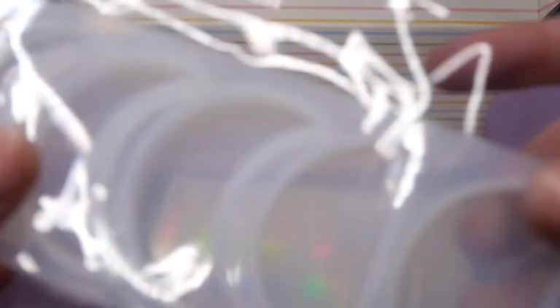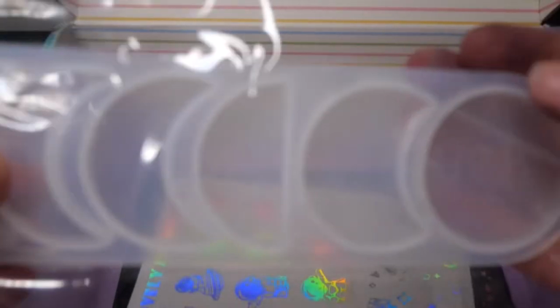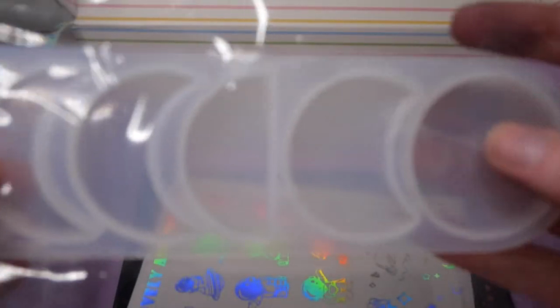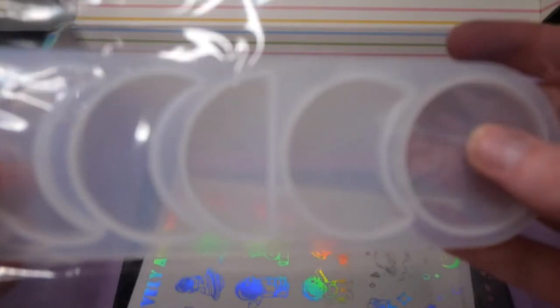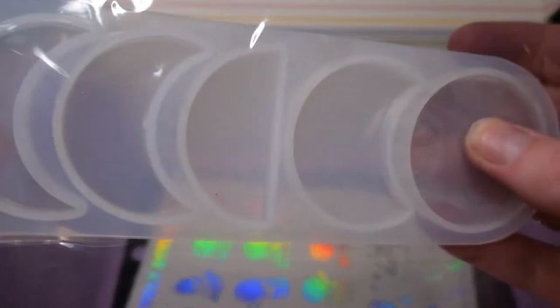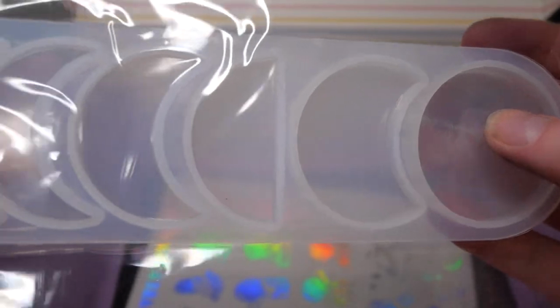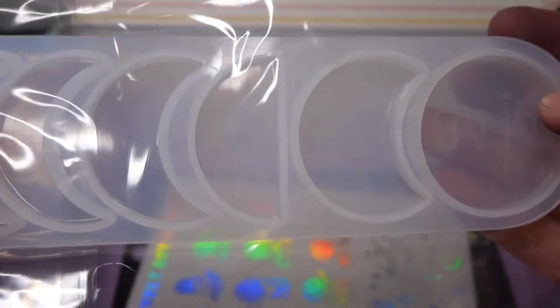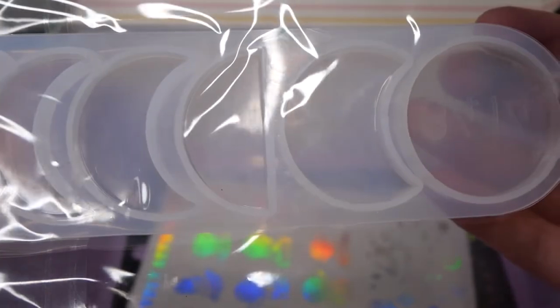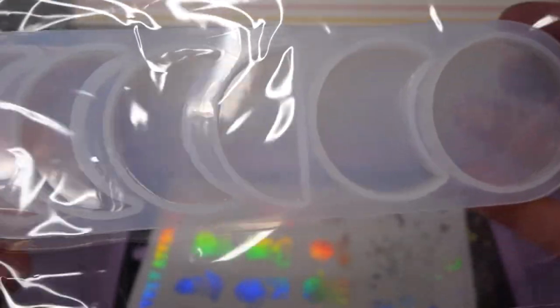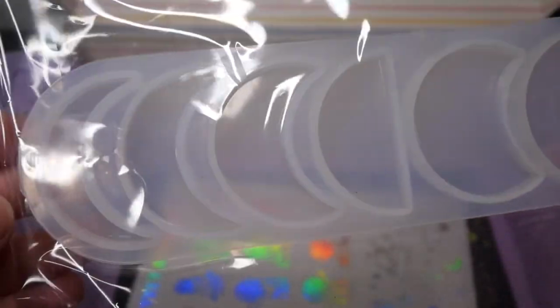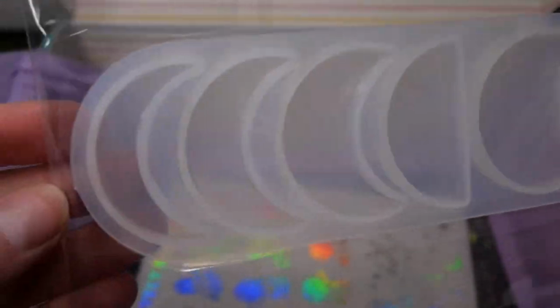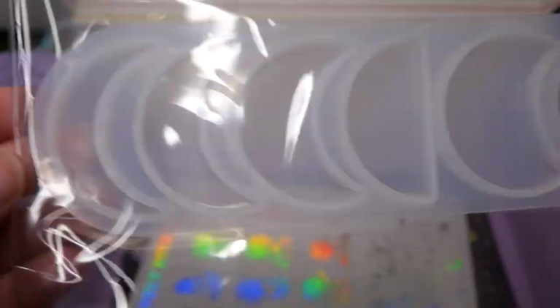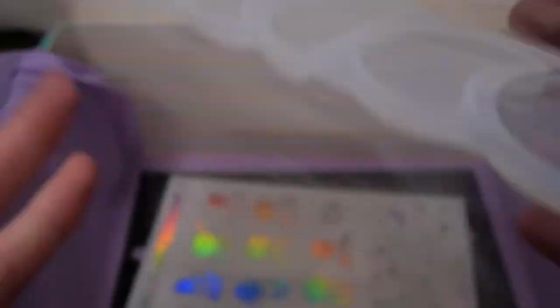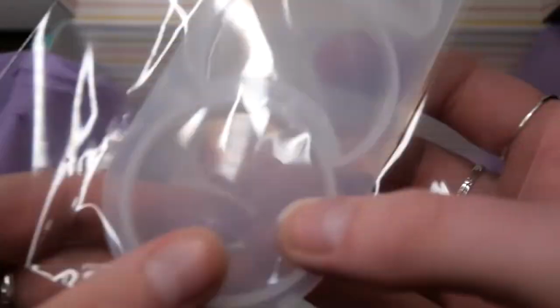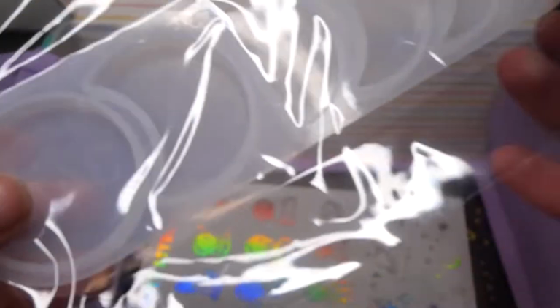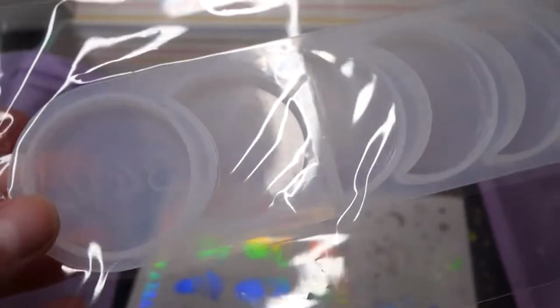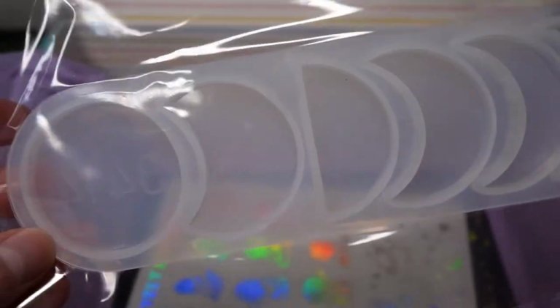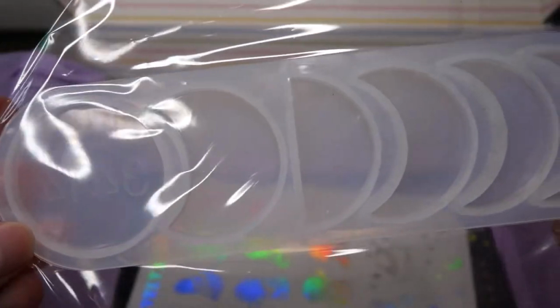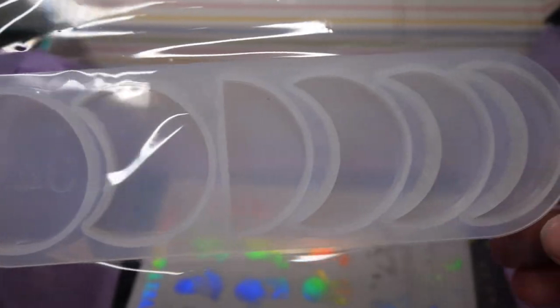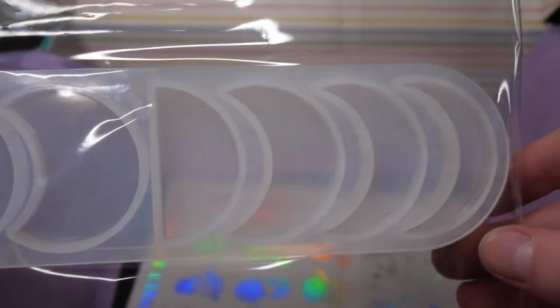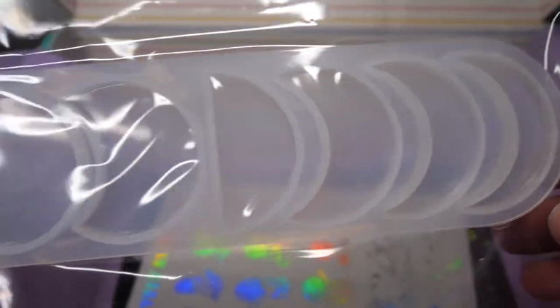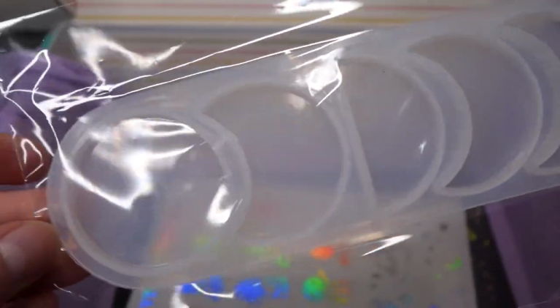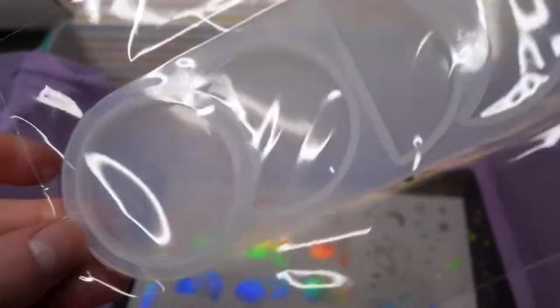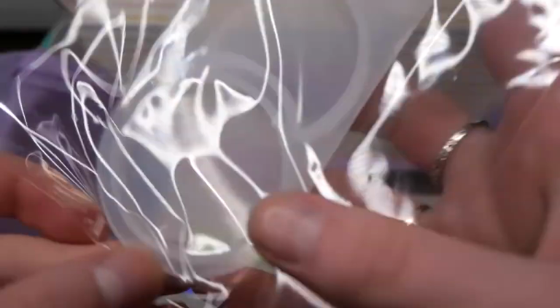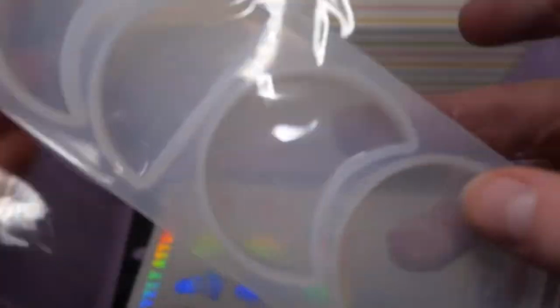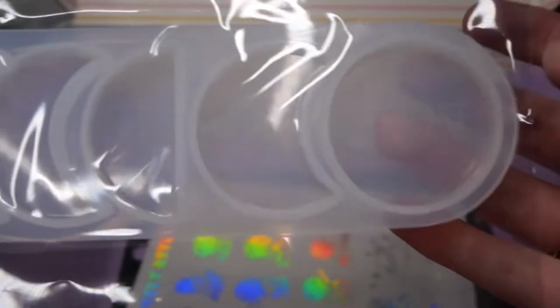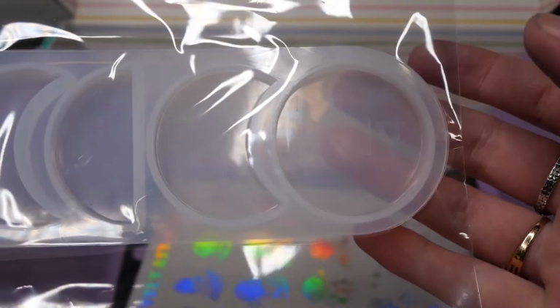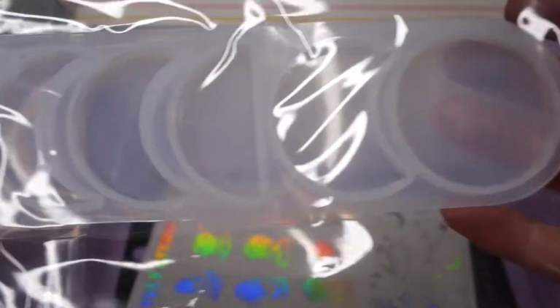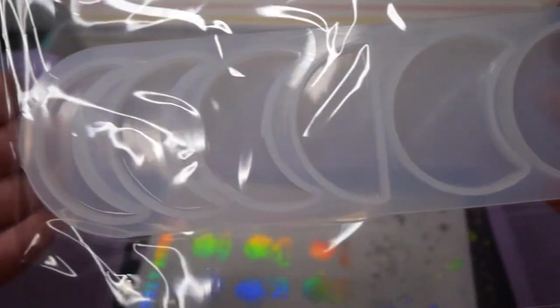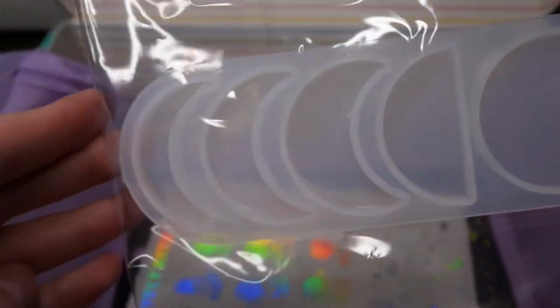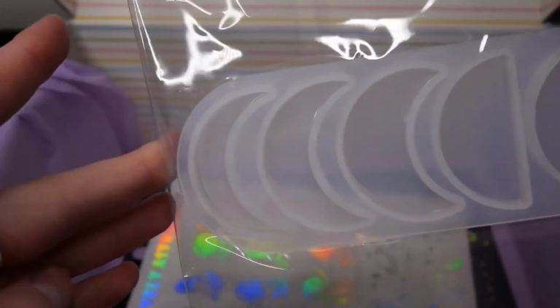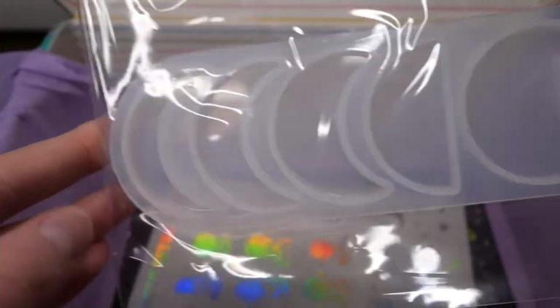This mold is the last one in the box and I'm actually really excited about this one because this shows the moon phases and you can make multiple of these and have the whole moon phases as a decoration piece.